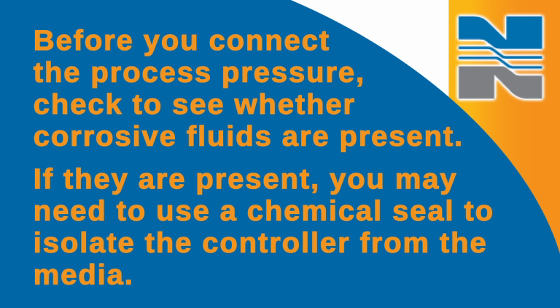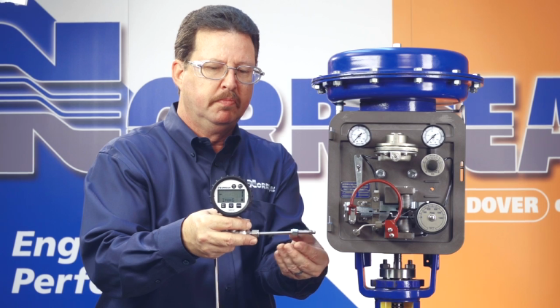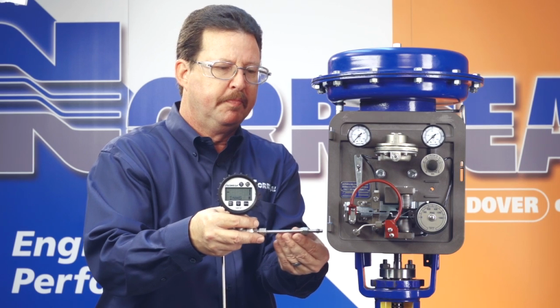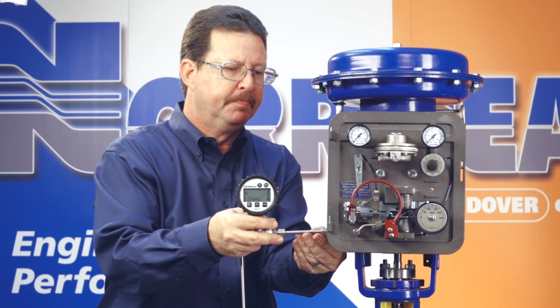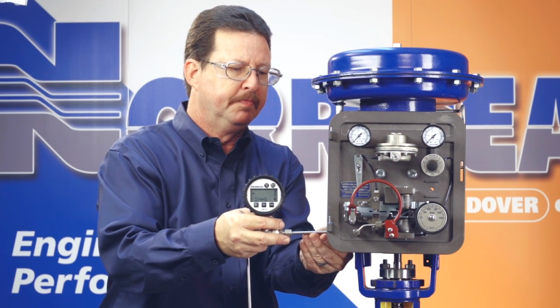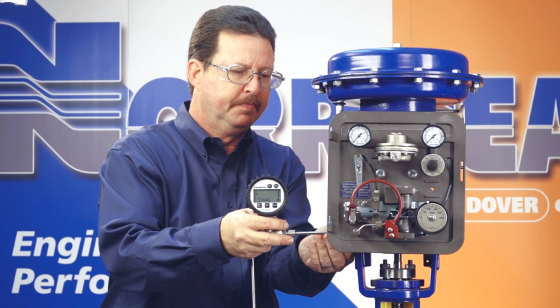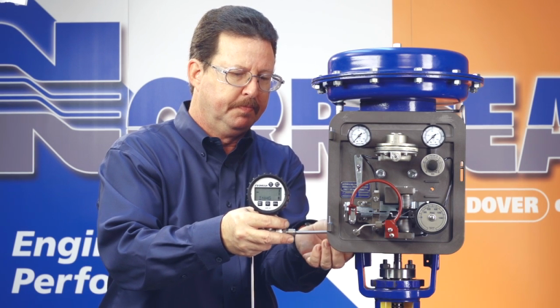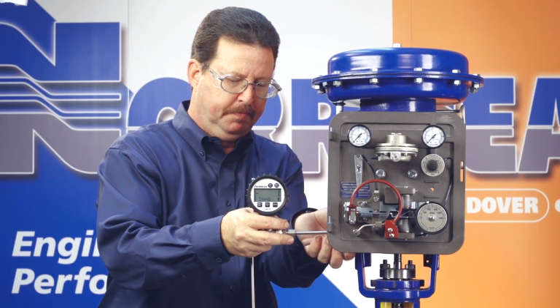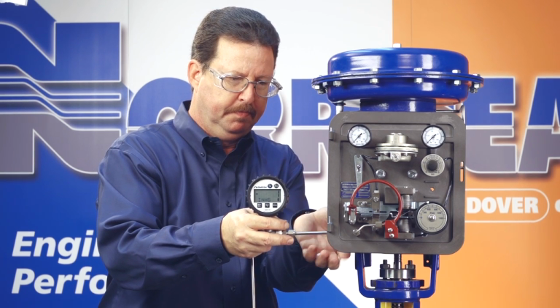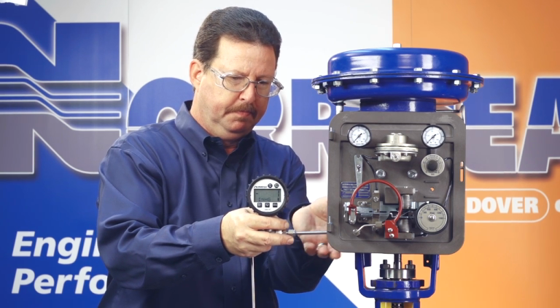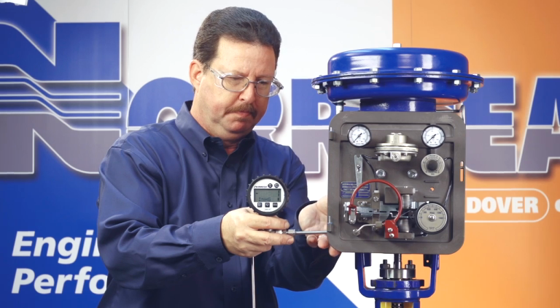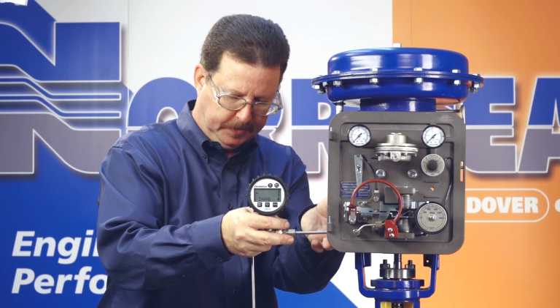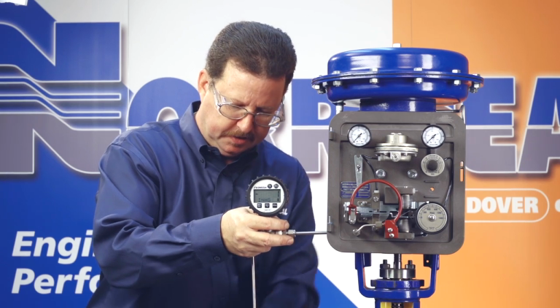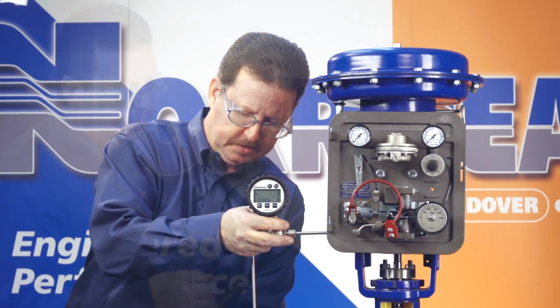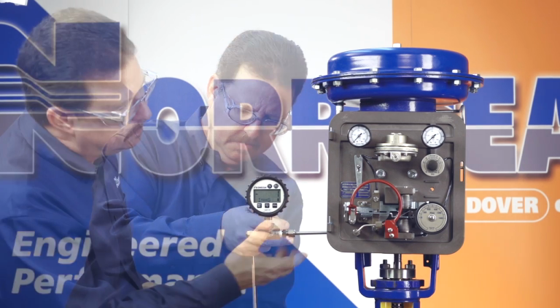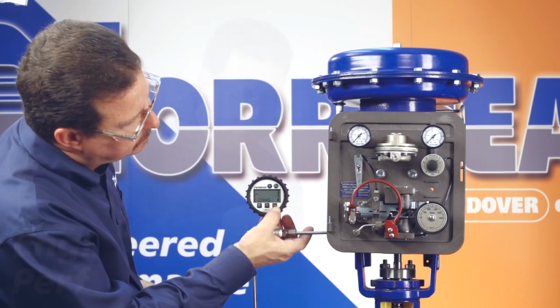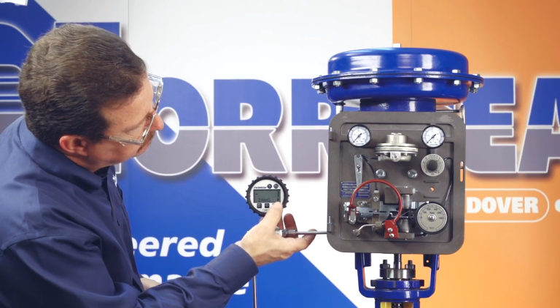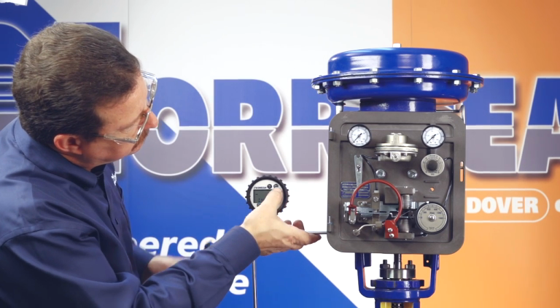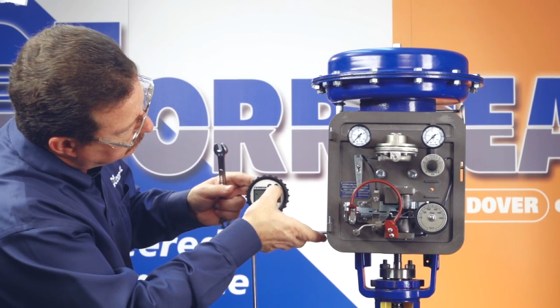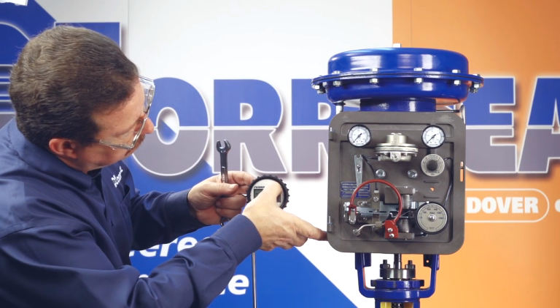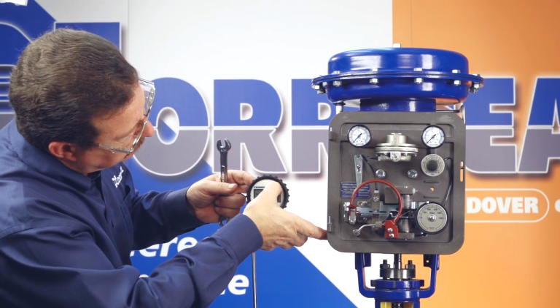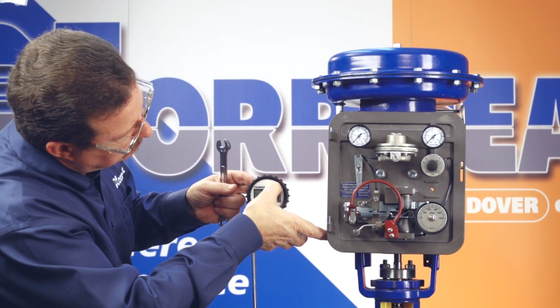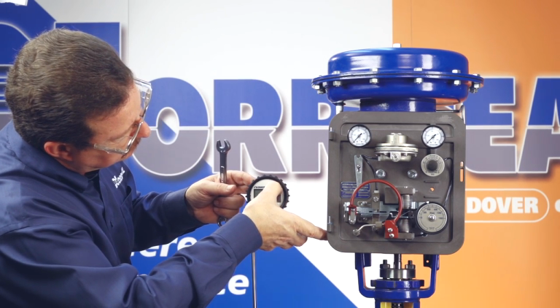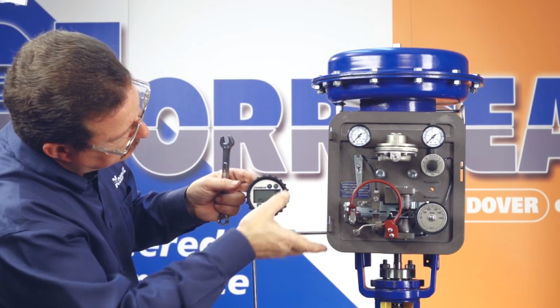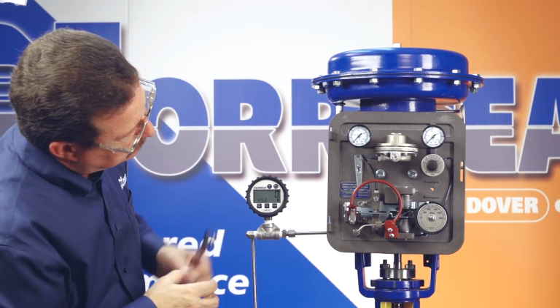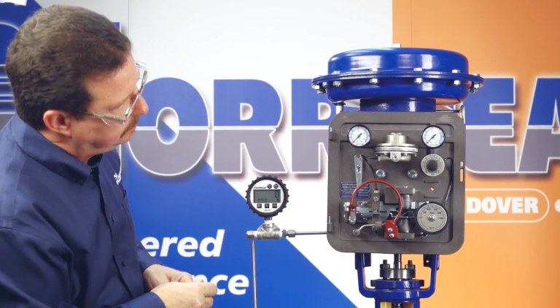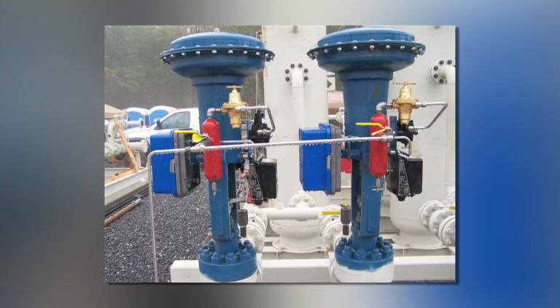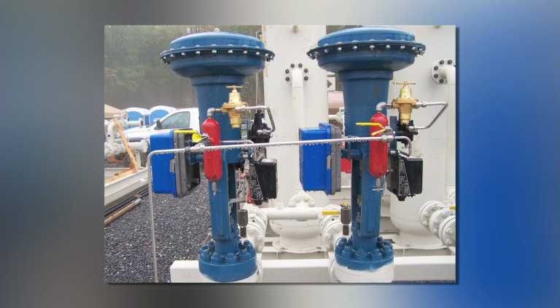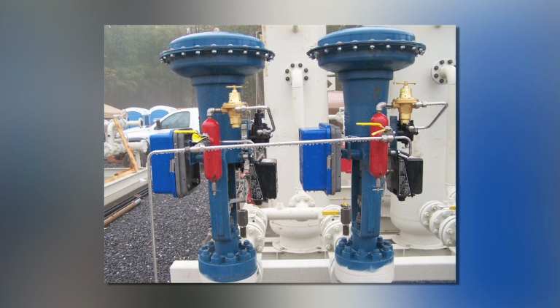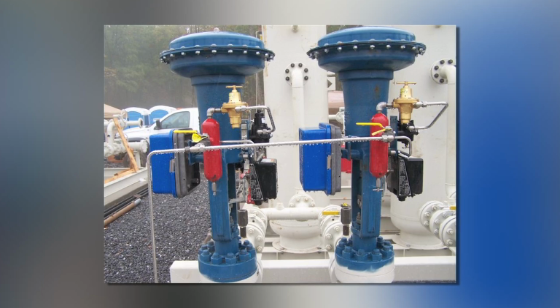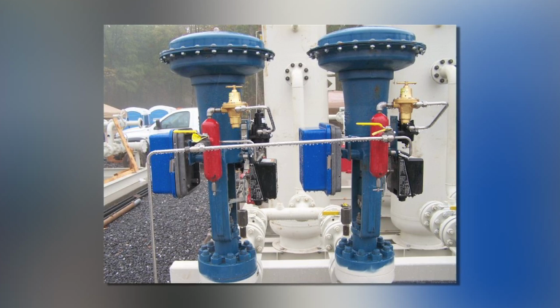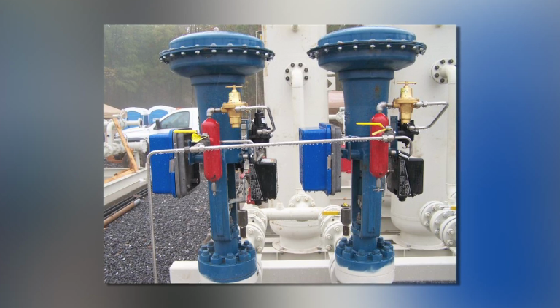Before you place the instrument in service, verify the process control pressure using a separate gauge. If necessary, lock out the control elements and valves to eliminate the loss of process control, which could lead to uncontrolled venting or spilling of fluids.